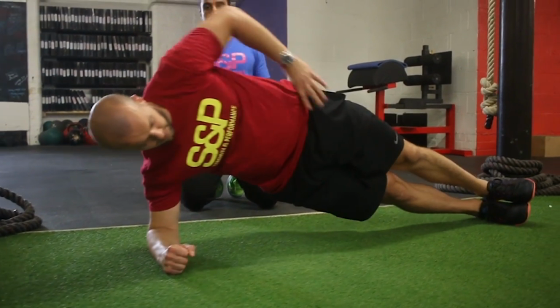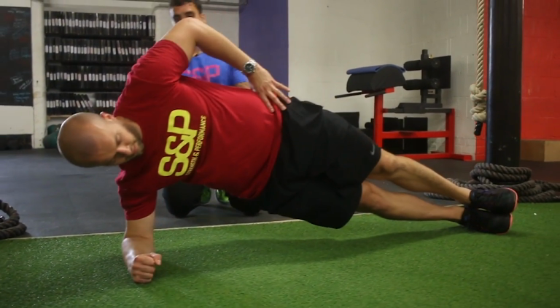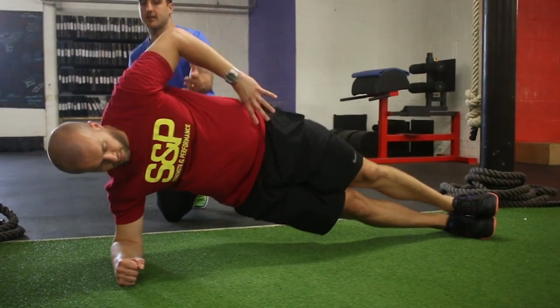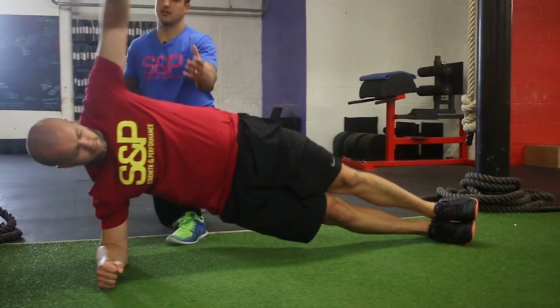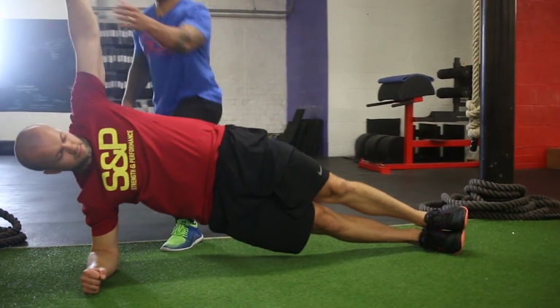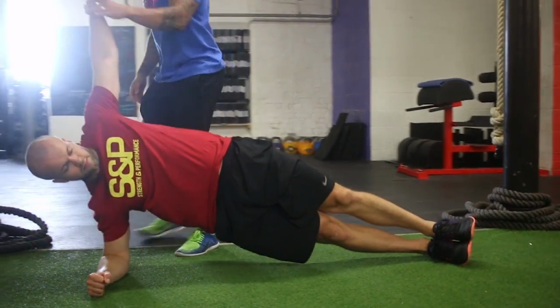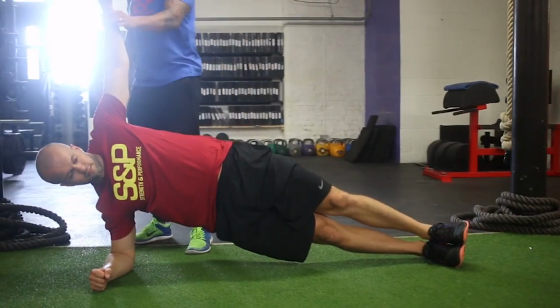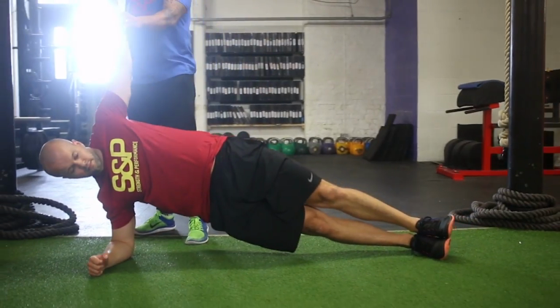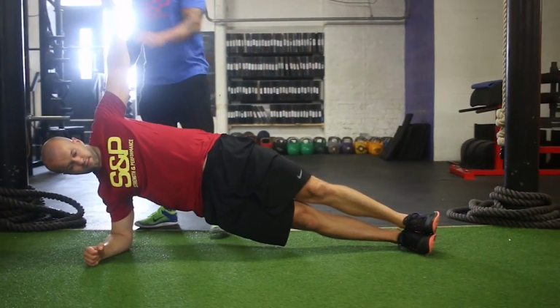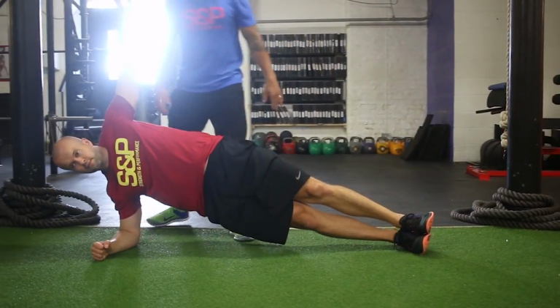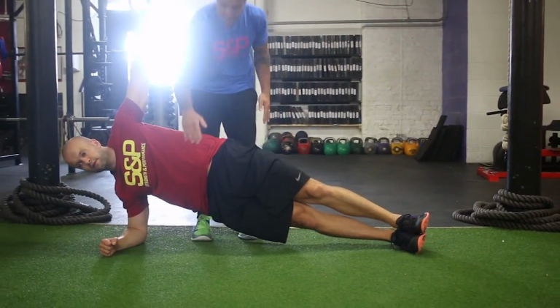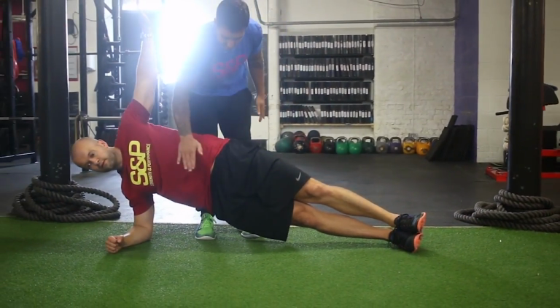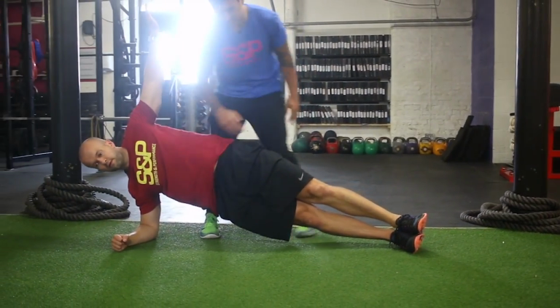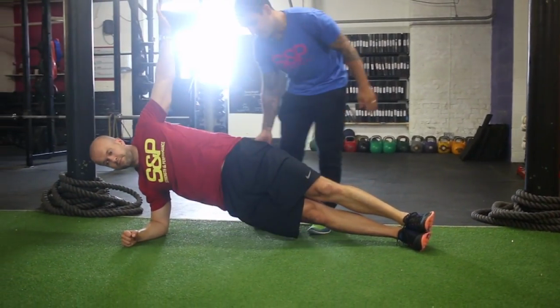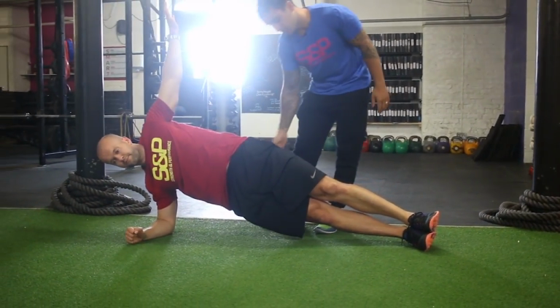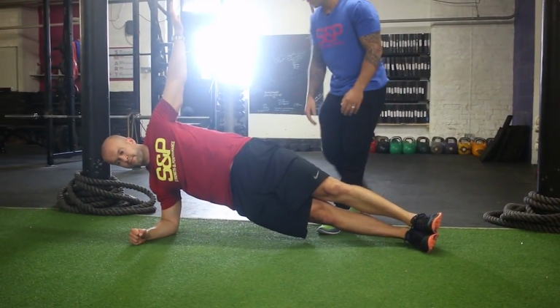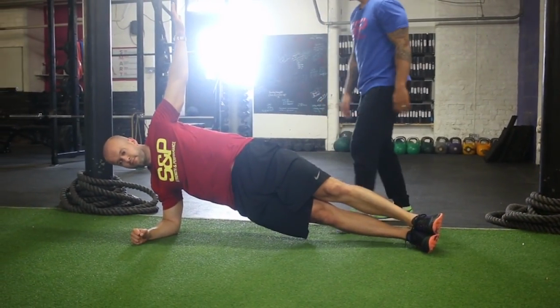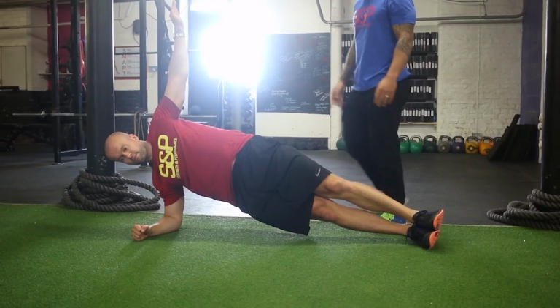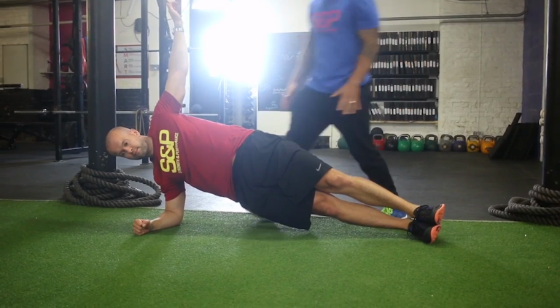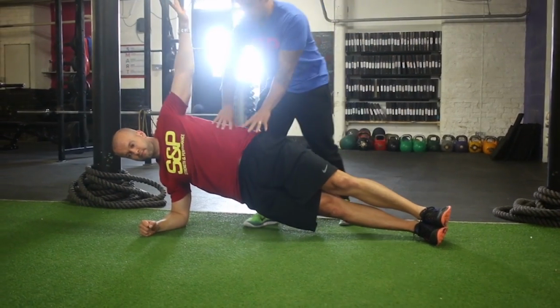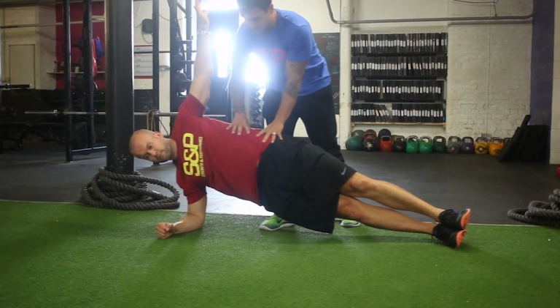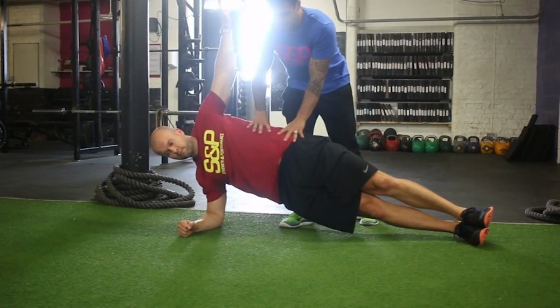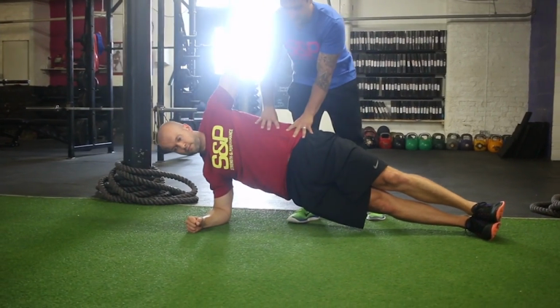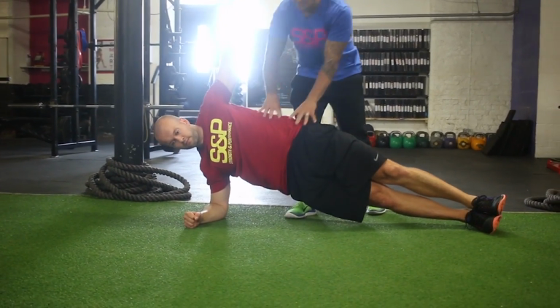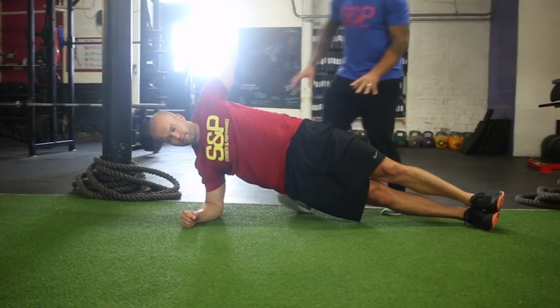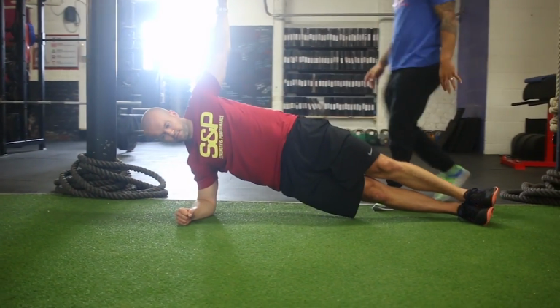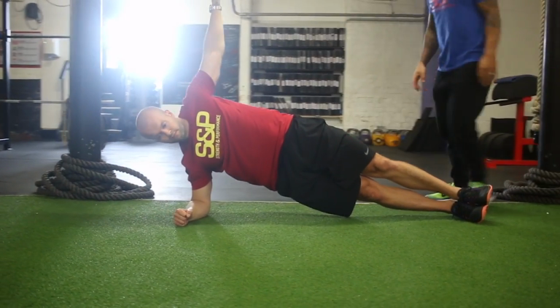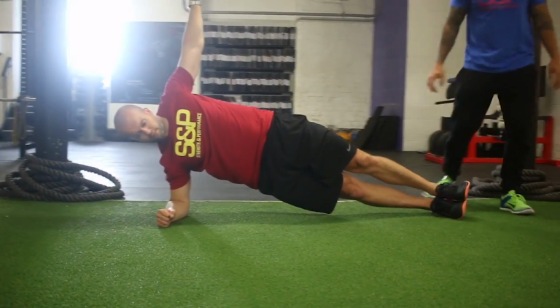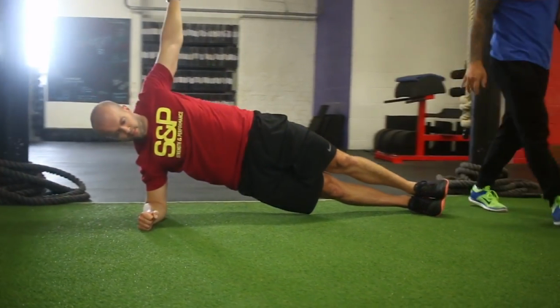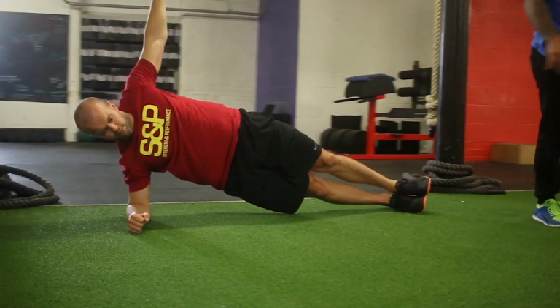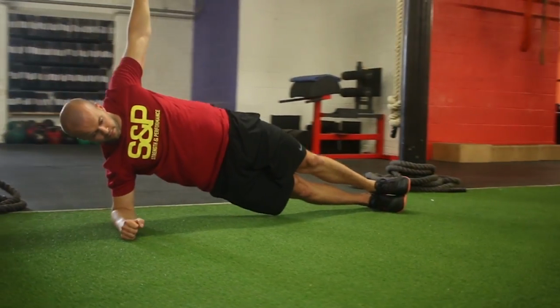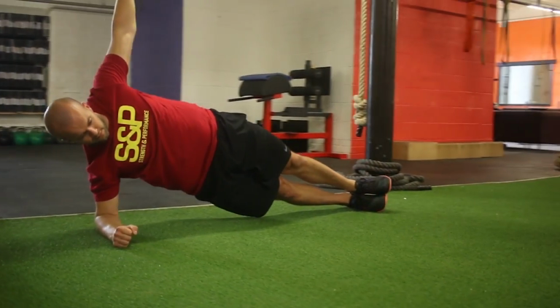The arm goes straight in the air. He's tight through here, tight through his glutes. He shouldn't move if I try and rock him side to side. And his head's in a nice neutral position.